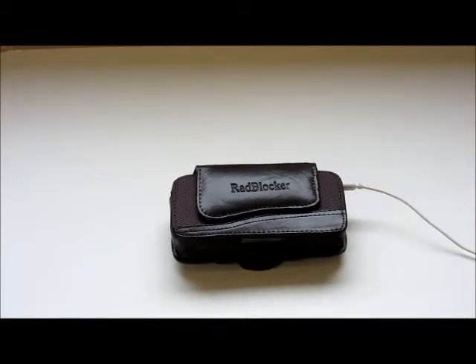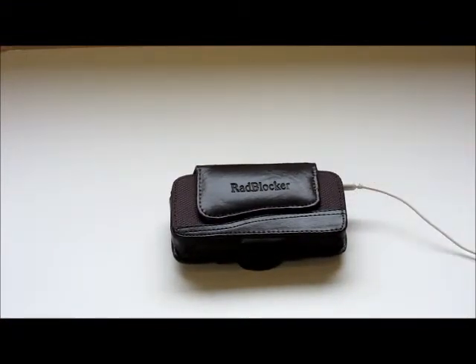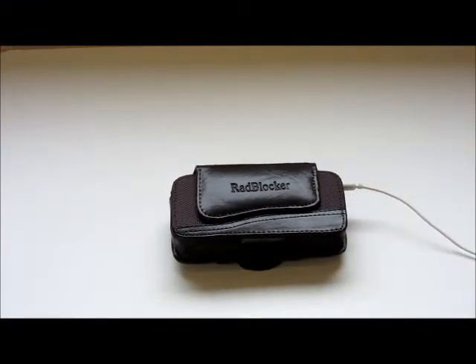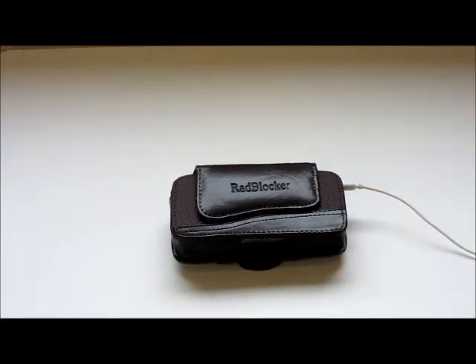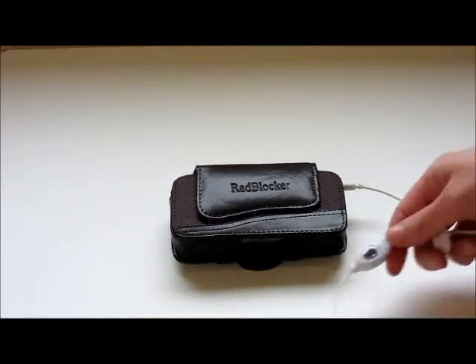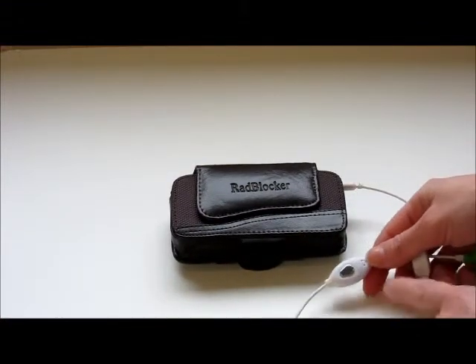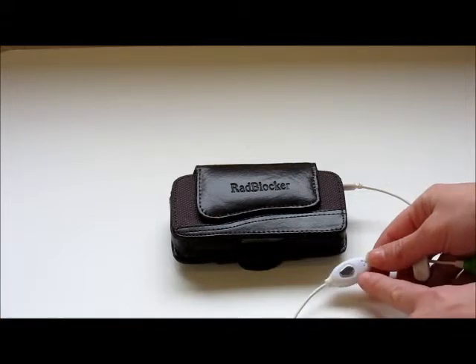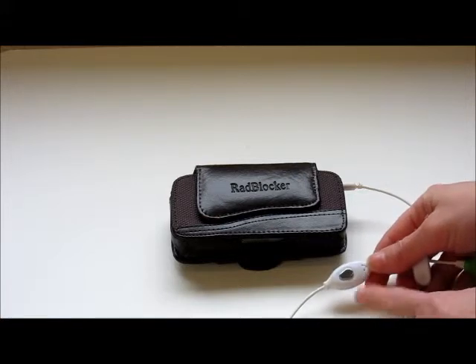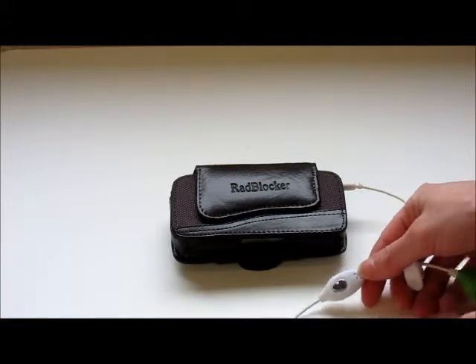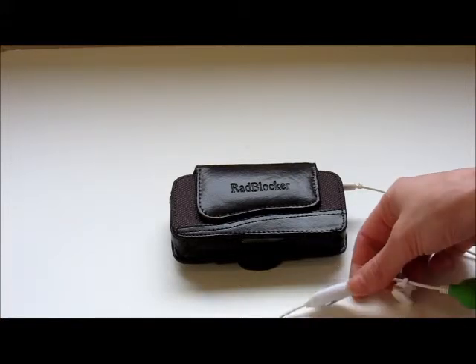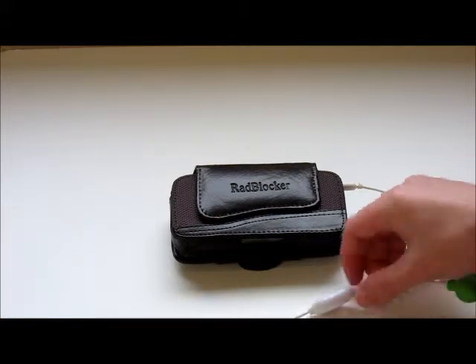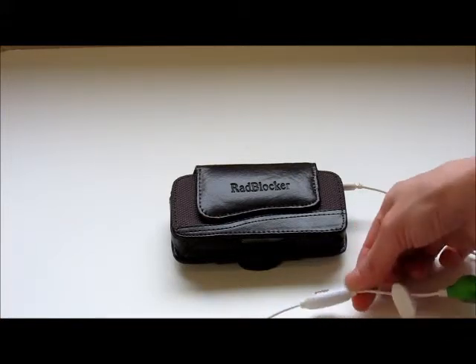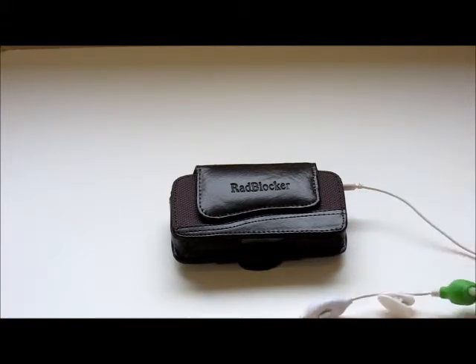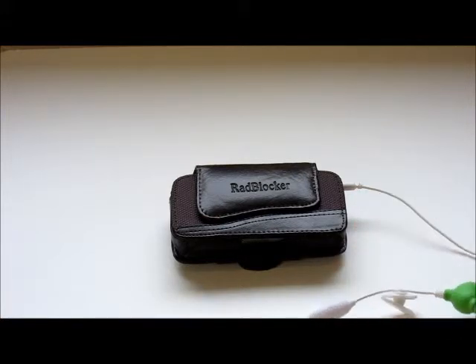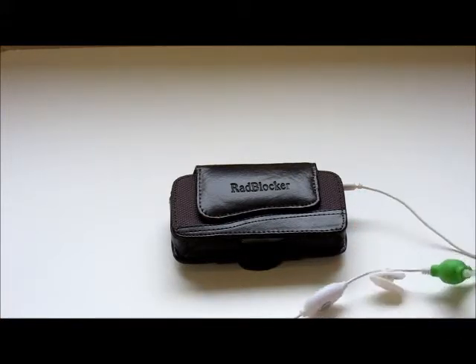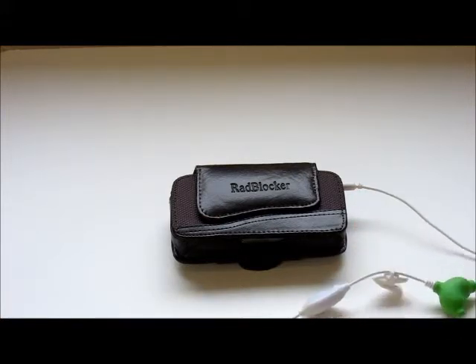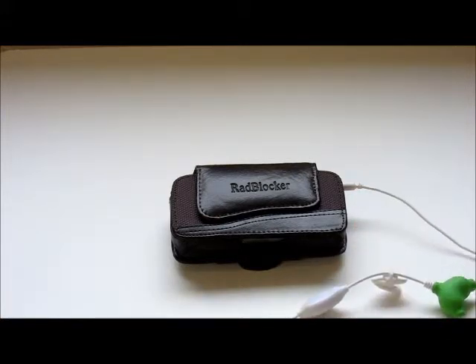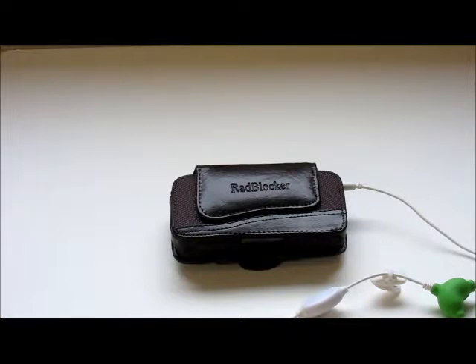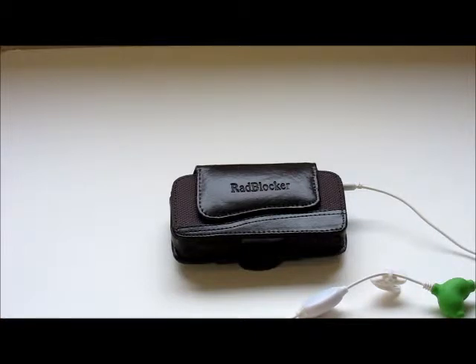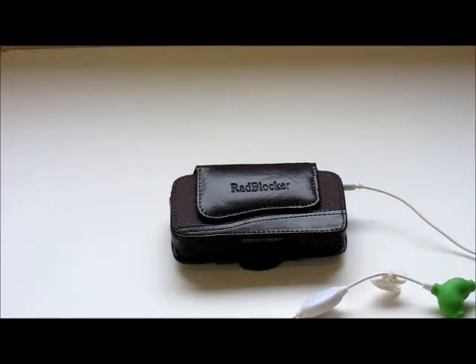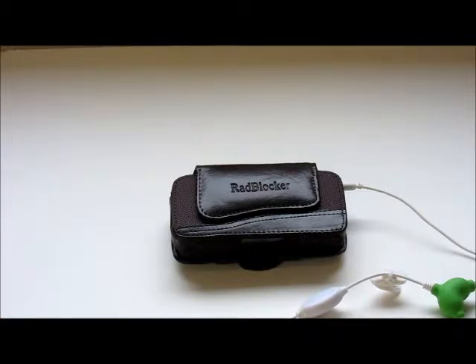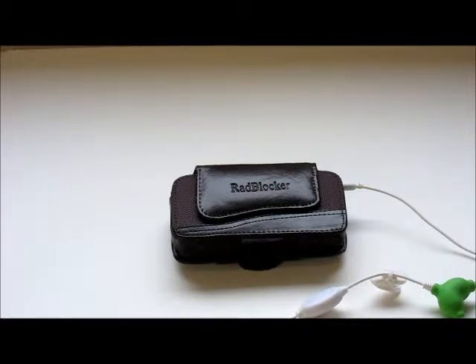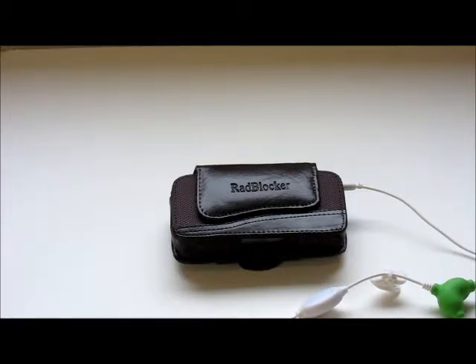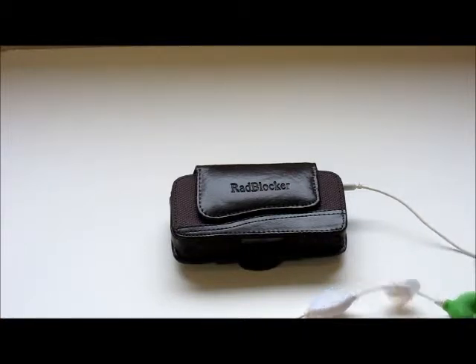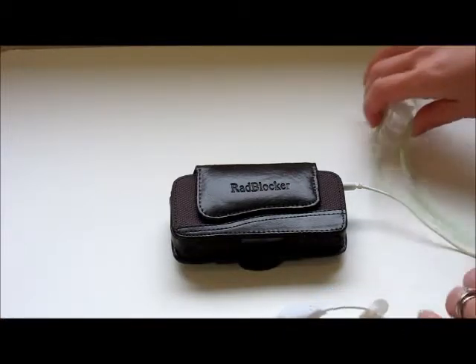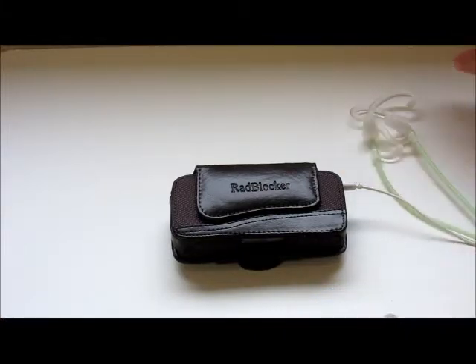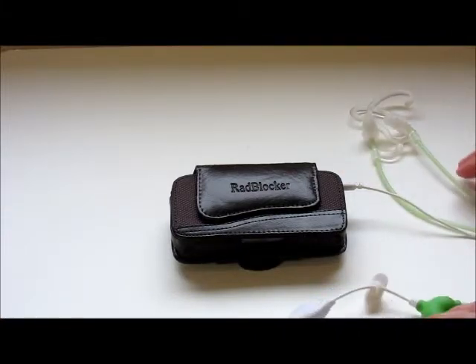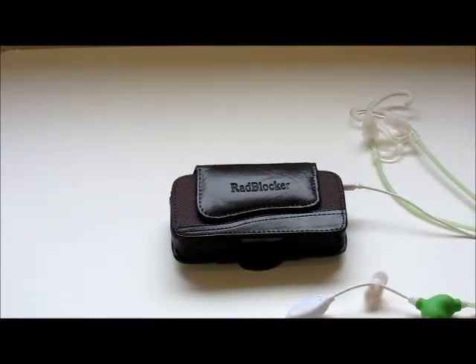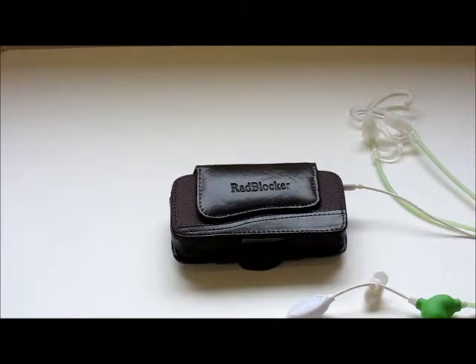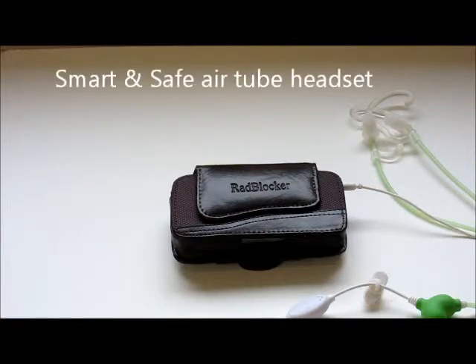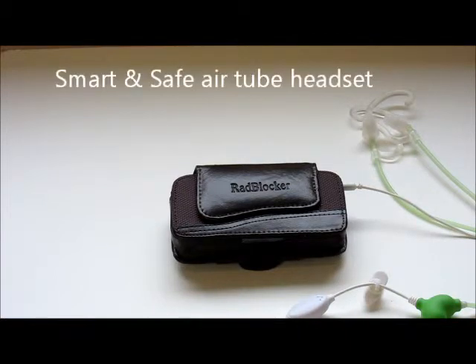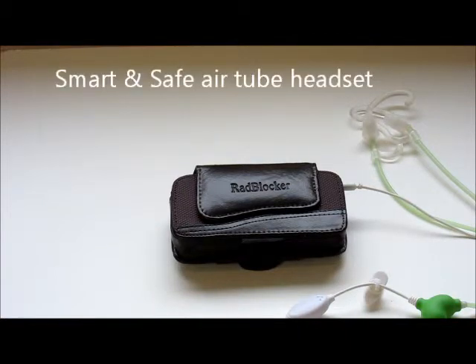If you have a call coming through, you can simply press the answer and end key on the headset itself and not have to touch the phone or get it out of the case. So it's very convenient to use and the perfect companion for your AirTube headset.